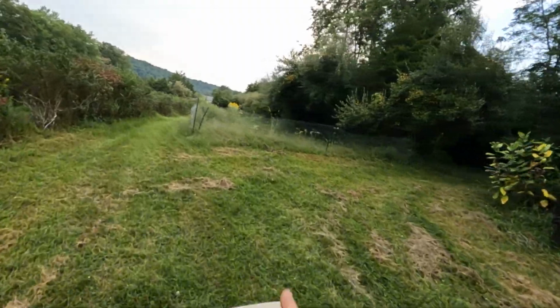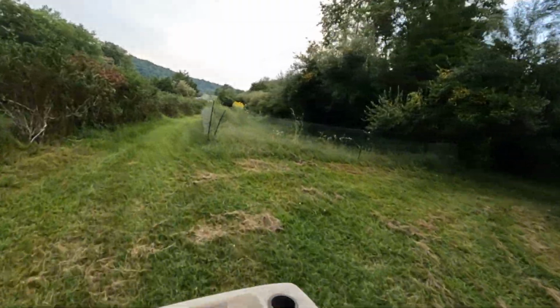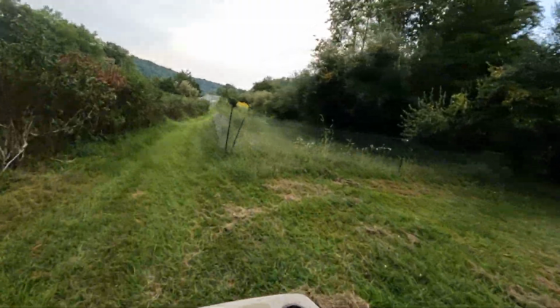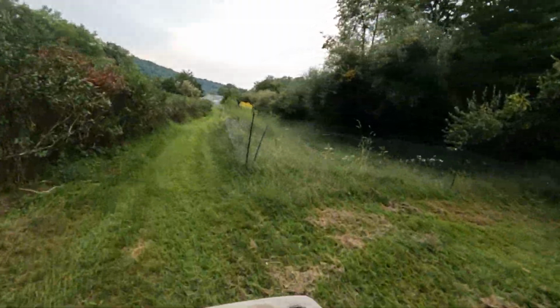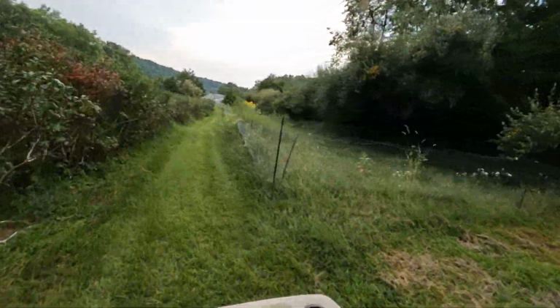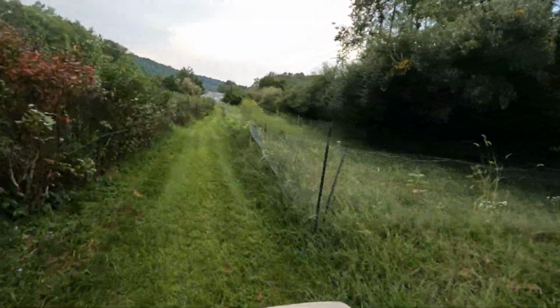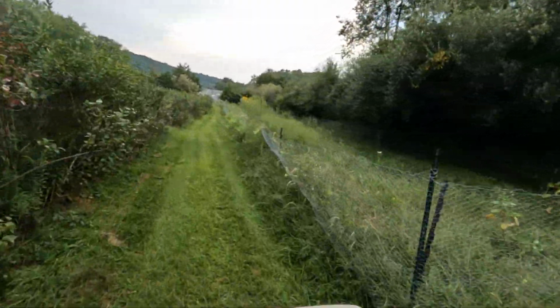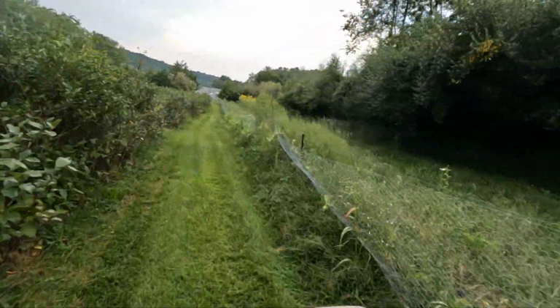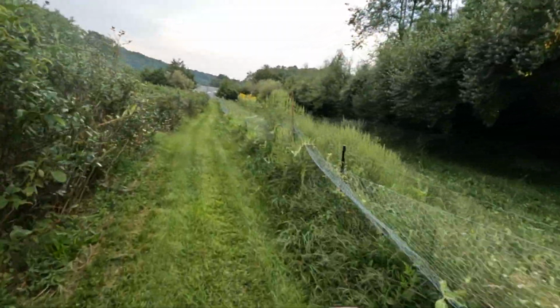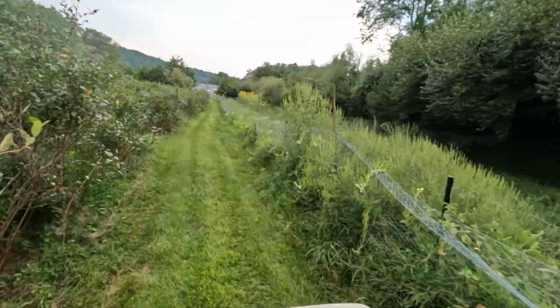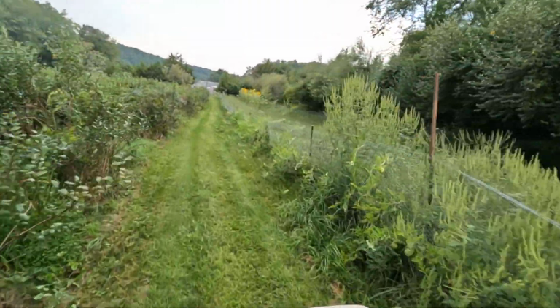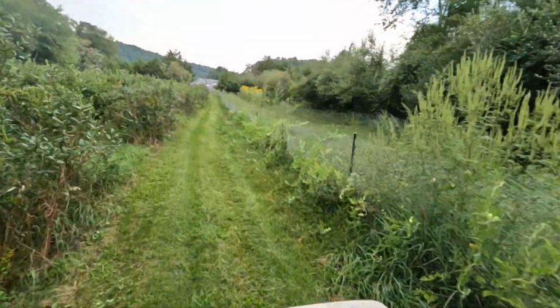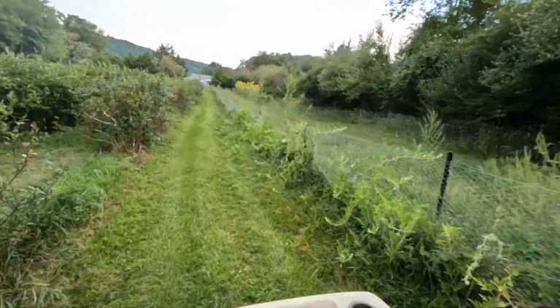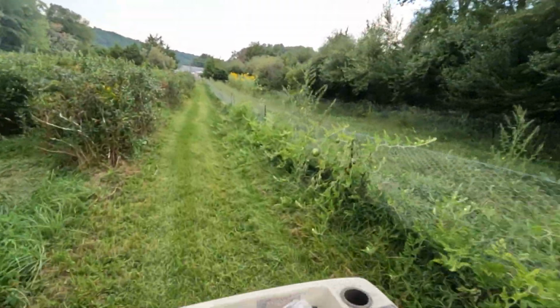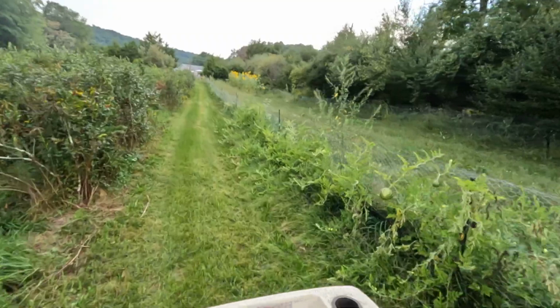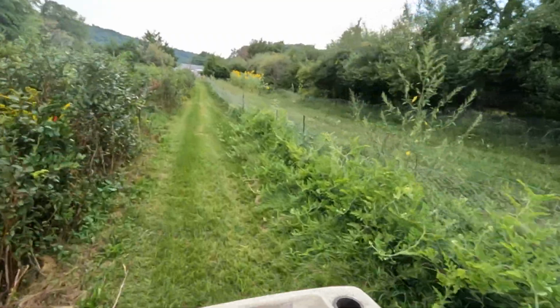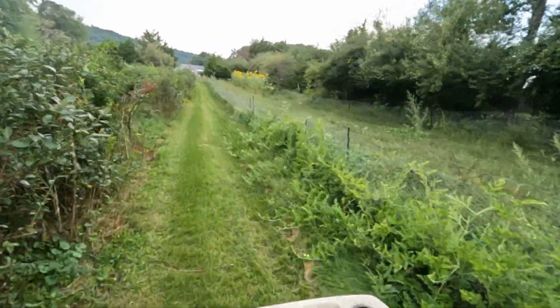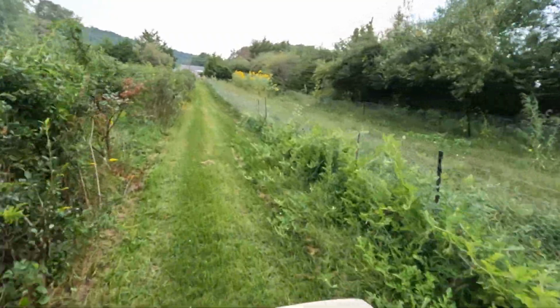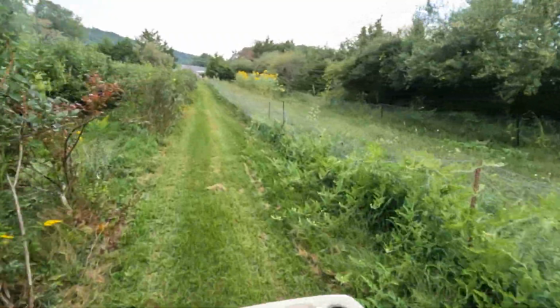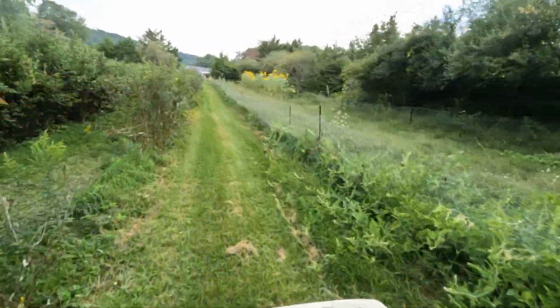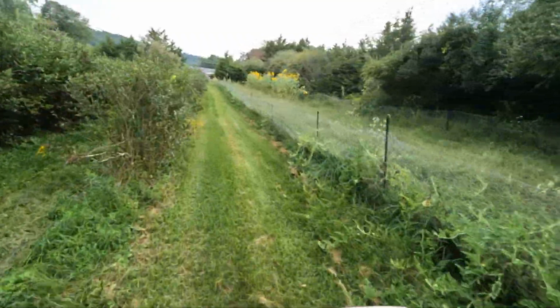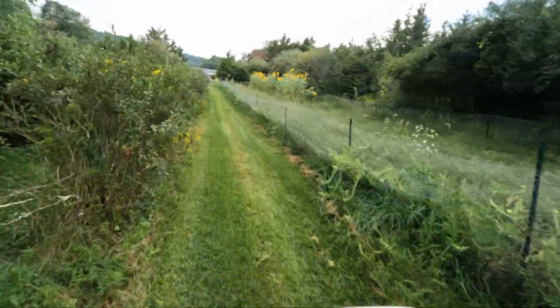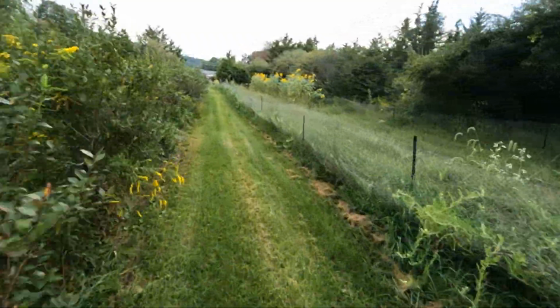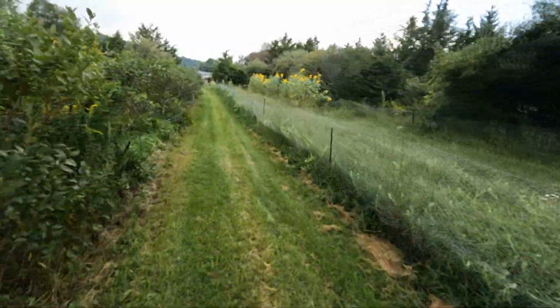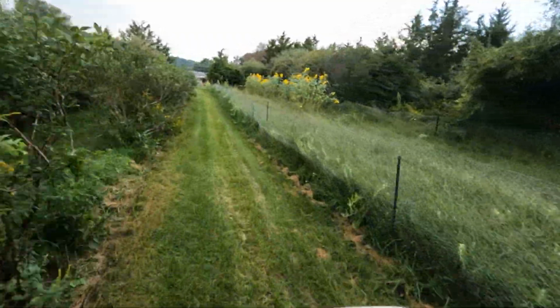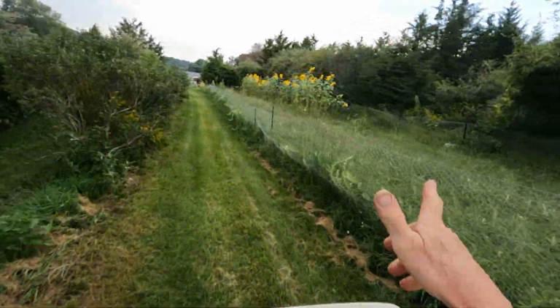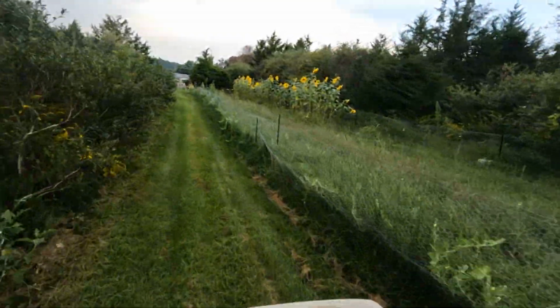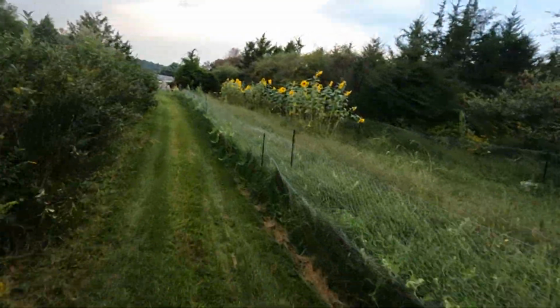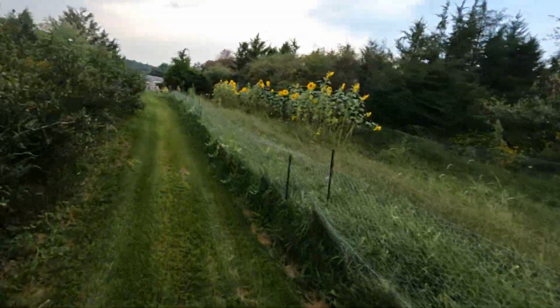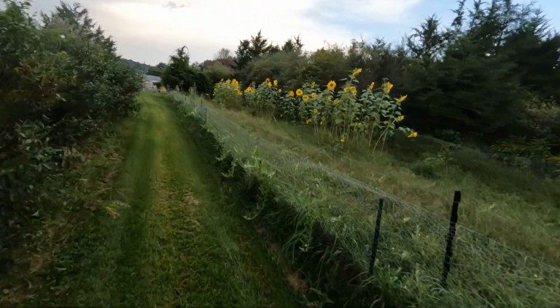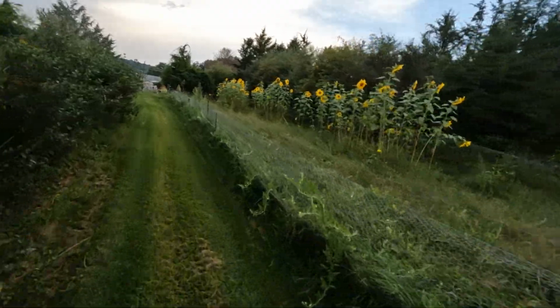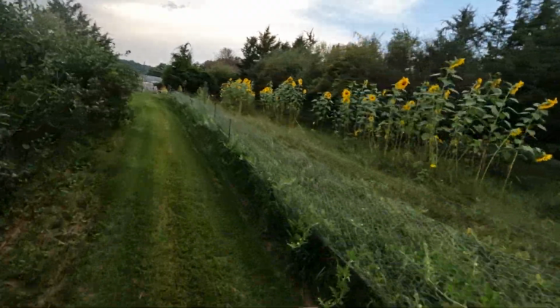There's the watermelons. Very disappointed with the seeds I got - supposed to be full size but I got miniature watermelons. Look at how beautiful the sunflowers are growing here.